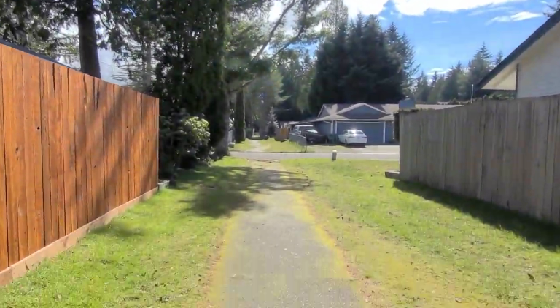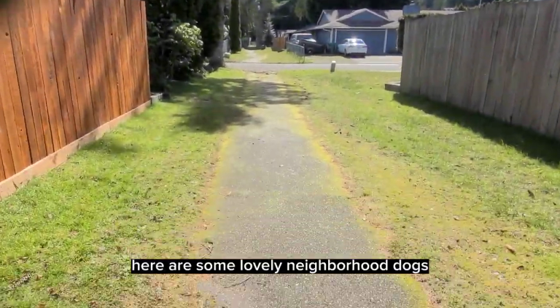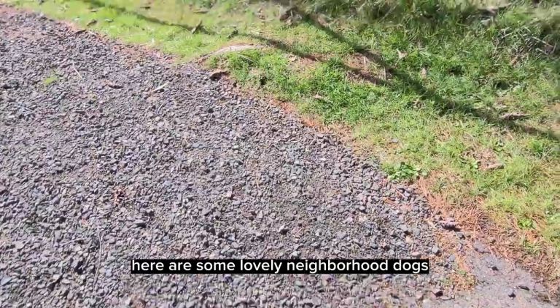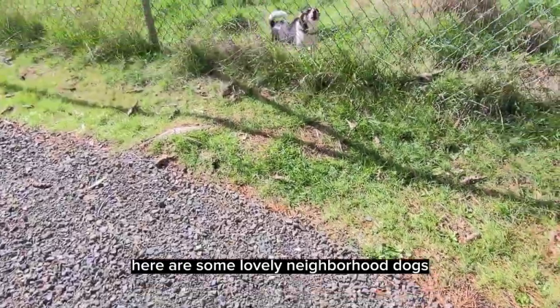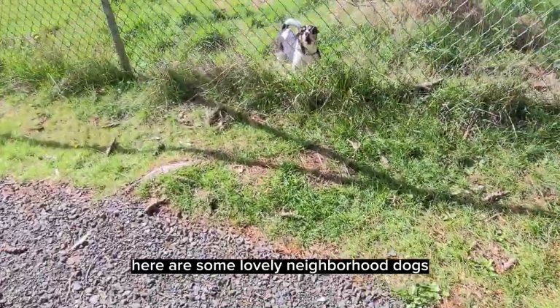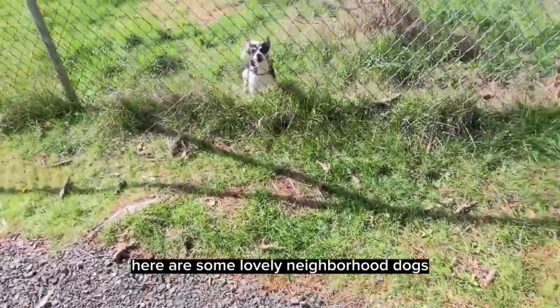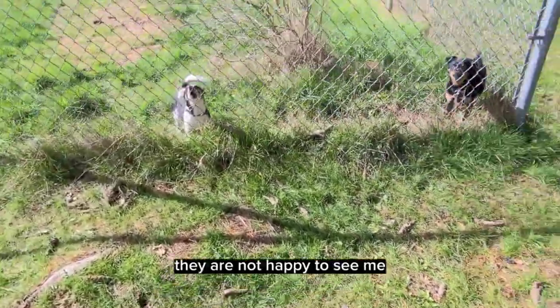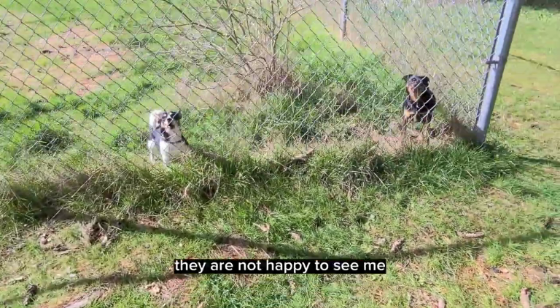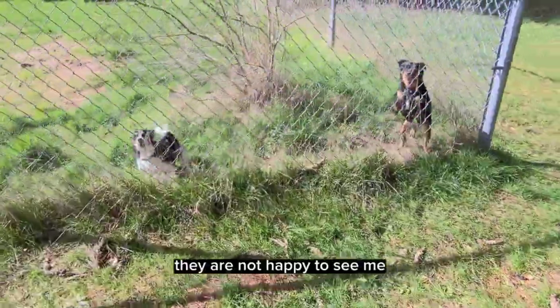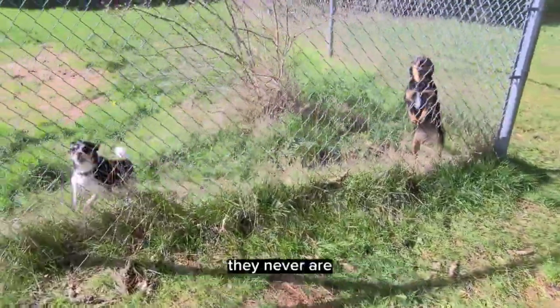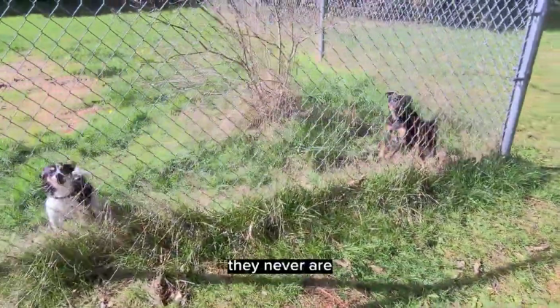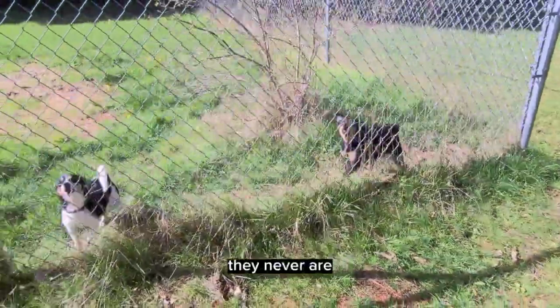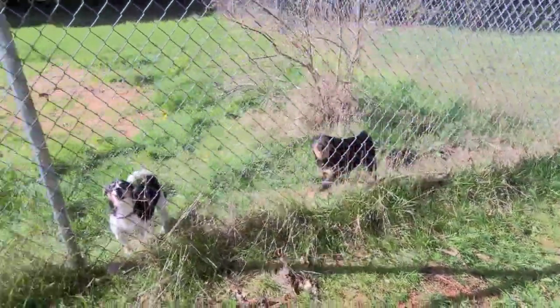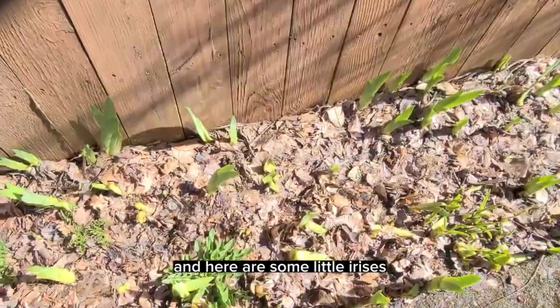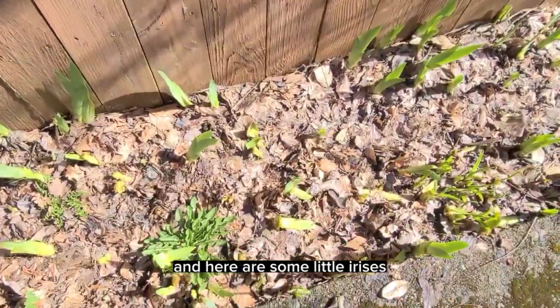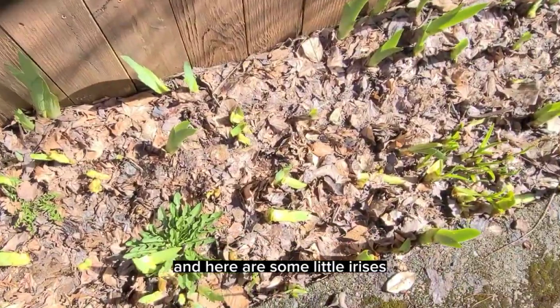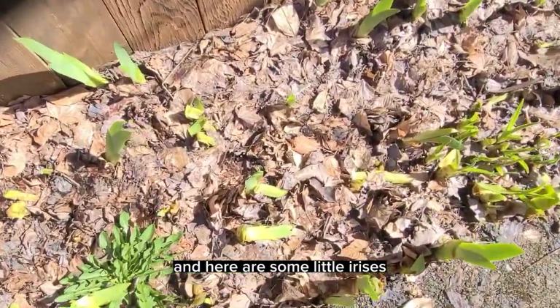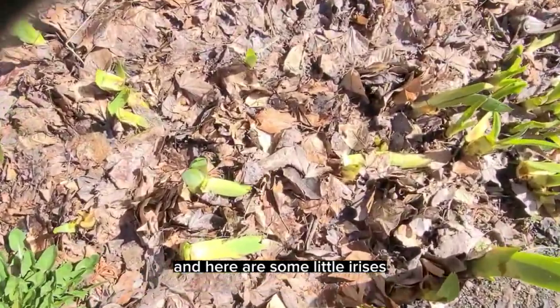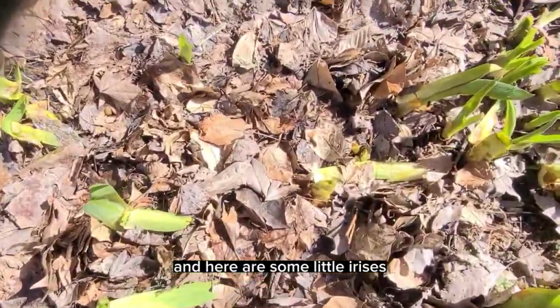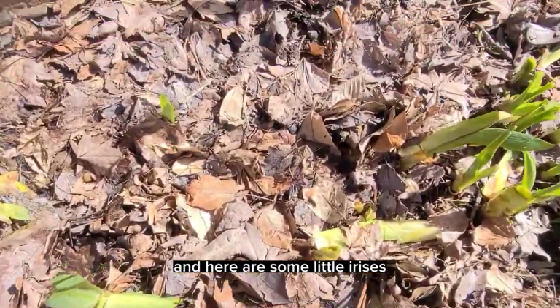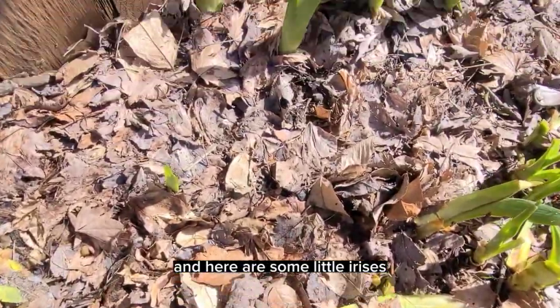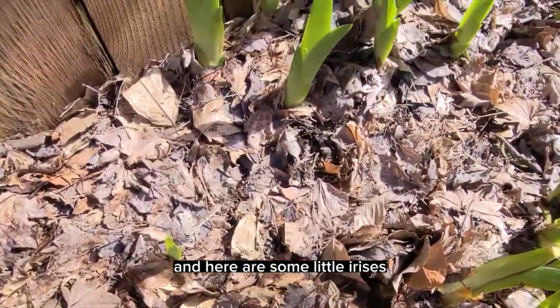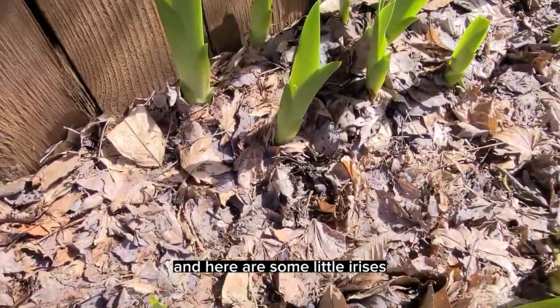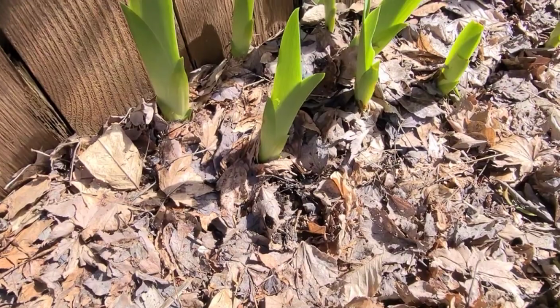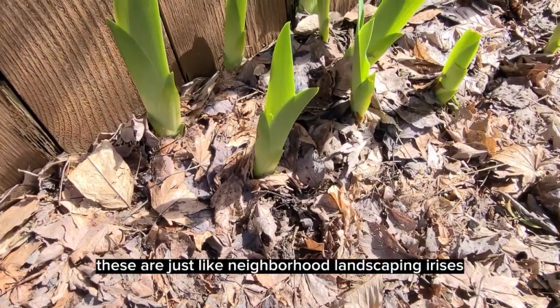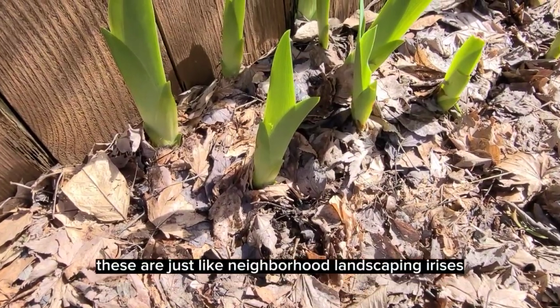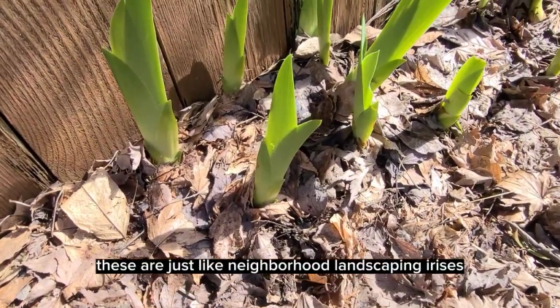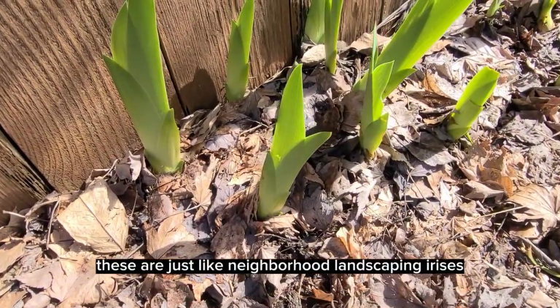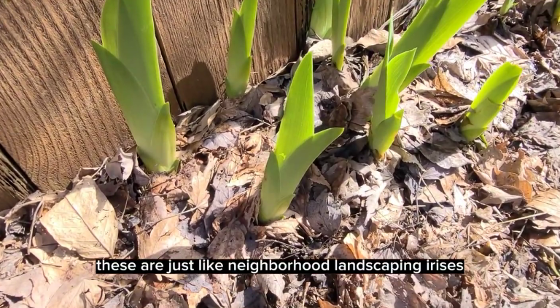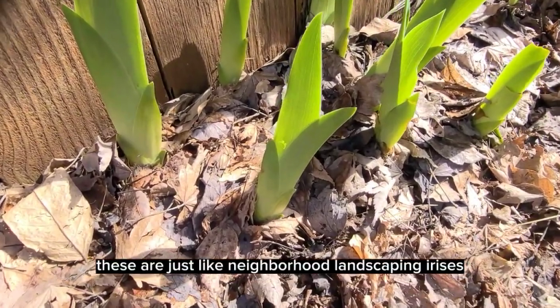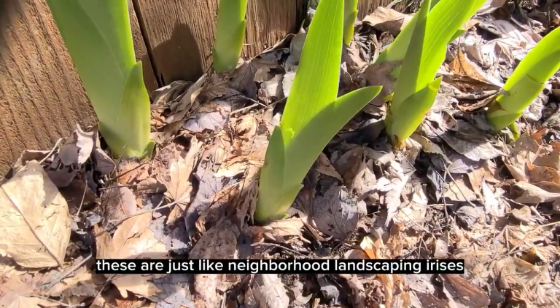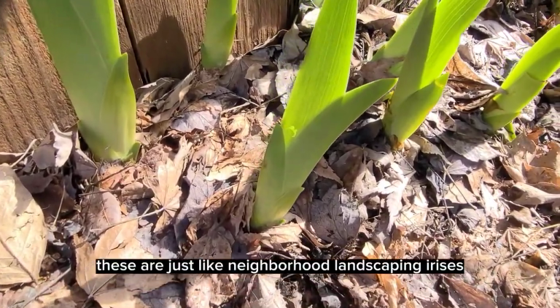Here are some lovely neighborhood dogs. They're not happy to see me. They never are. And here are some little irises. These are just like neighborhood landscaping irises.